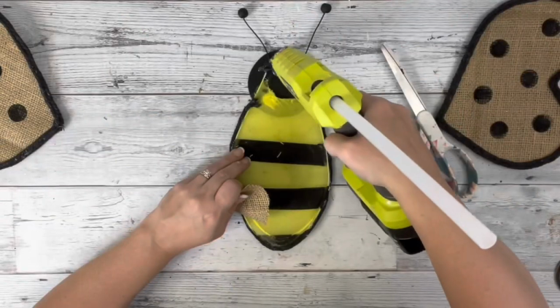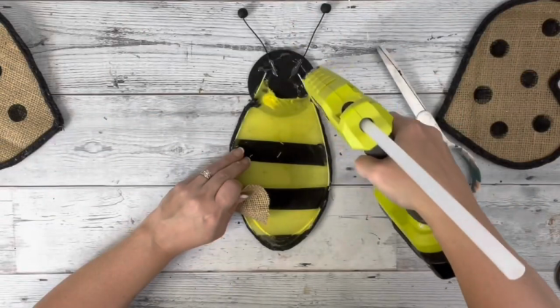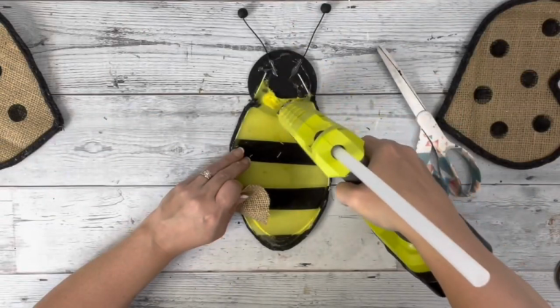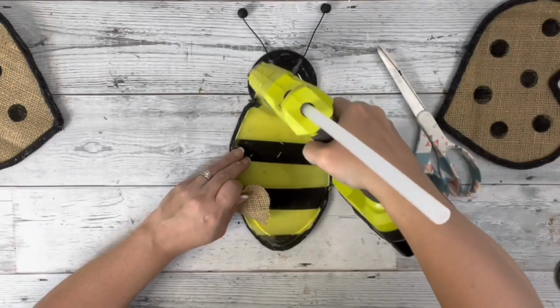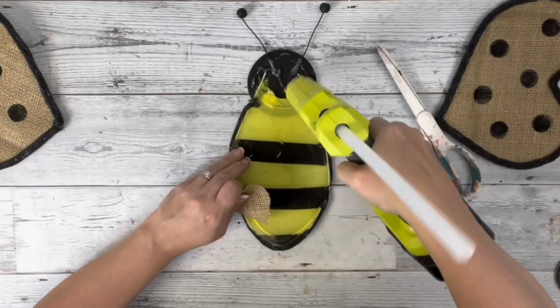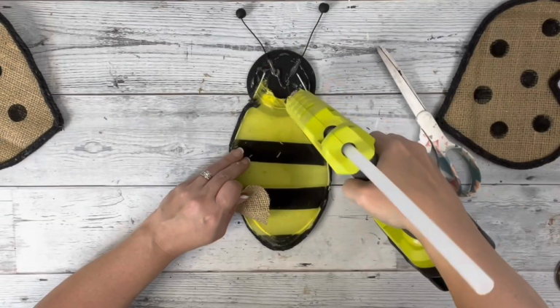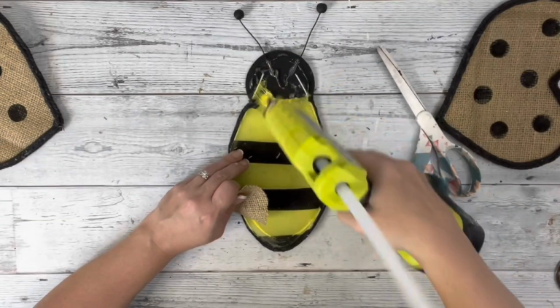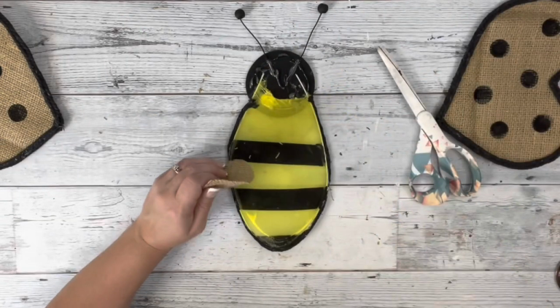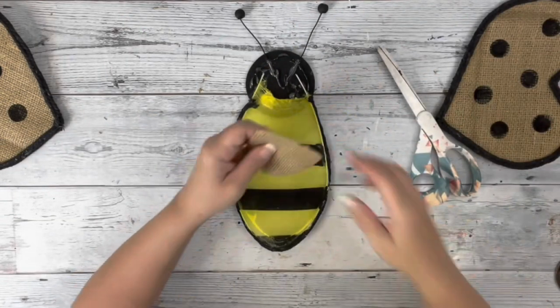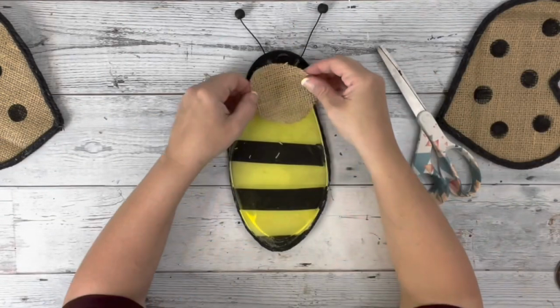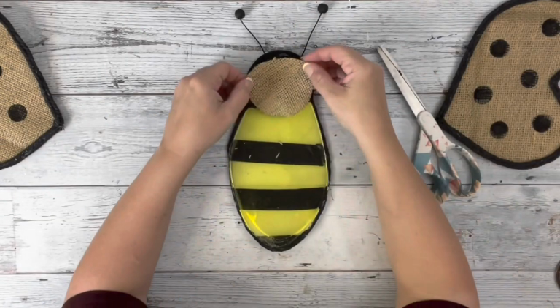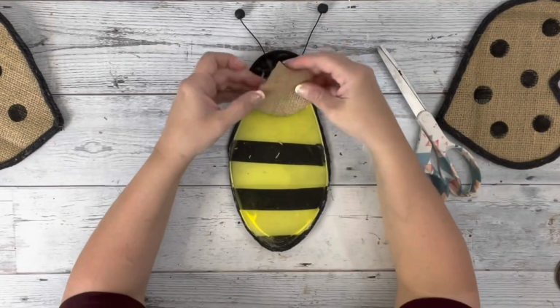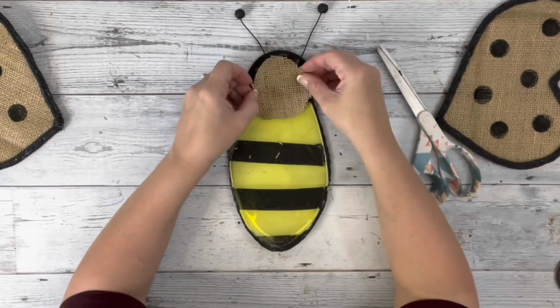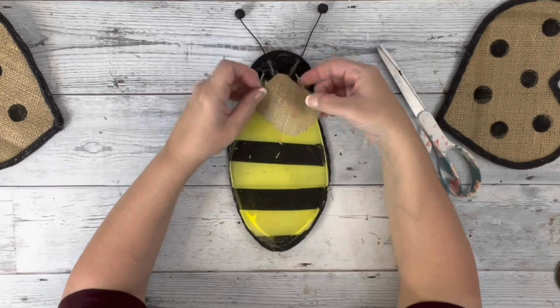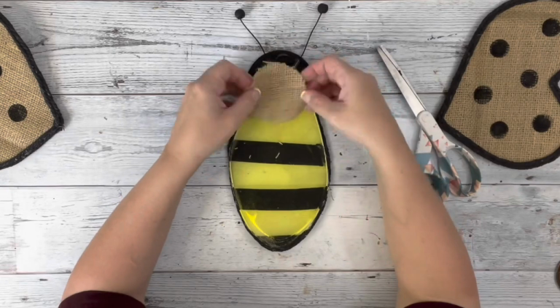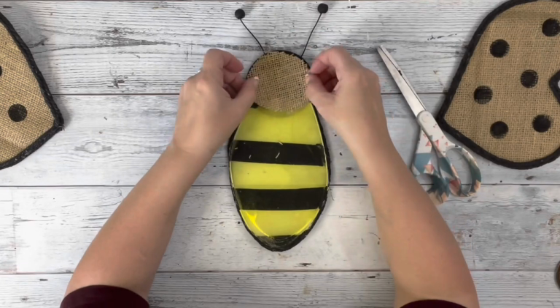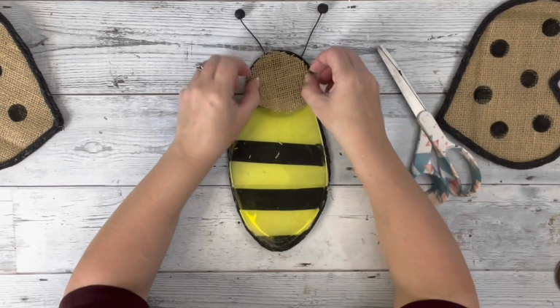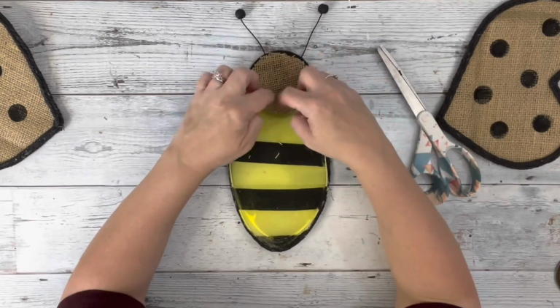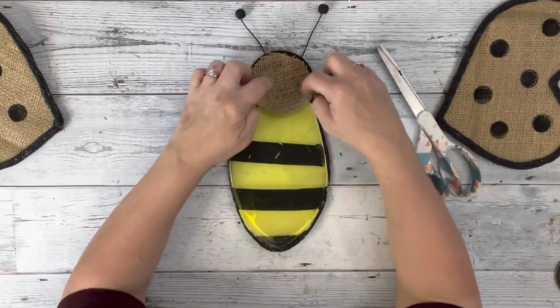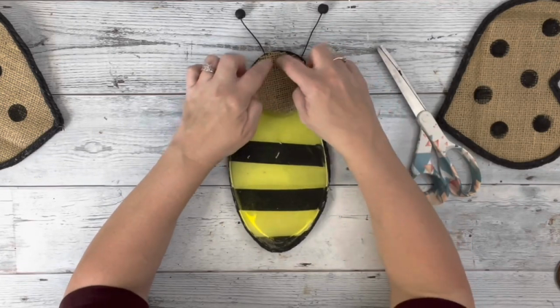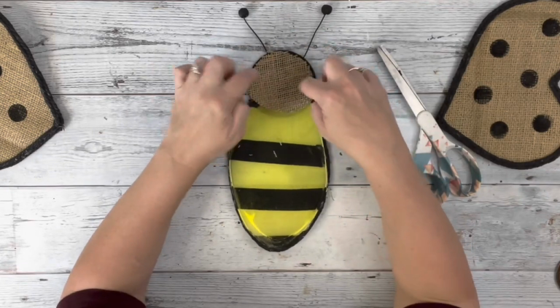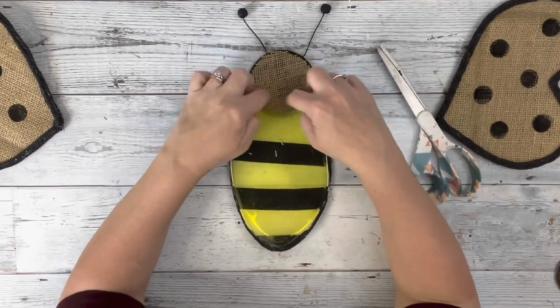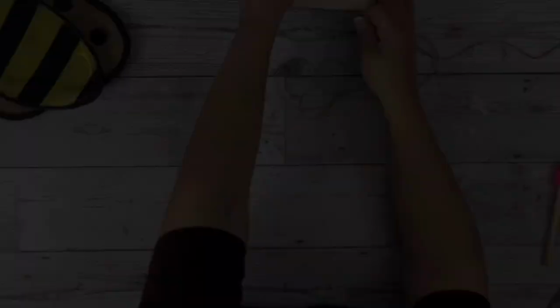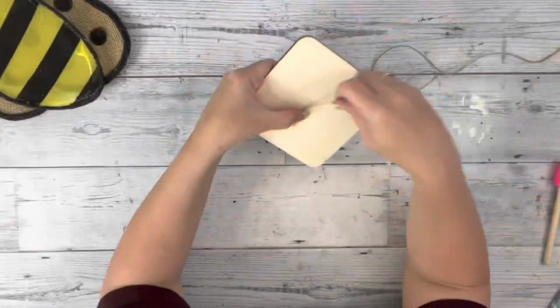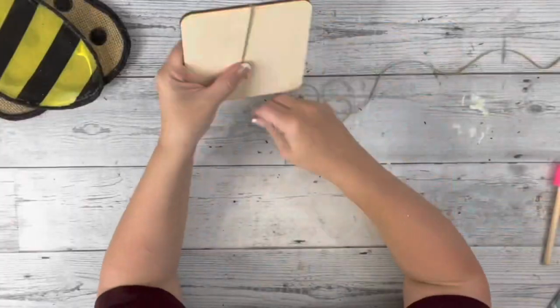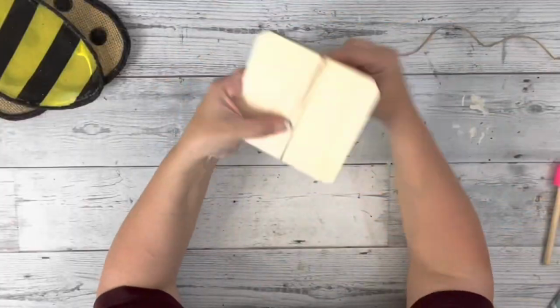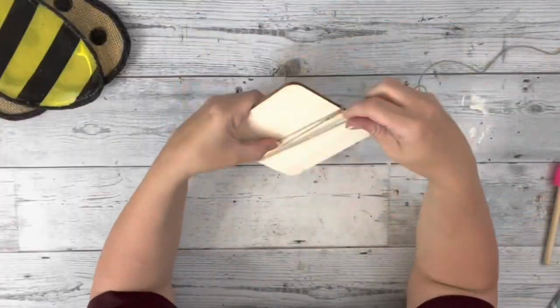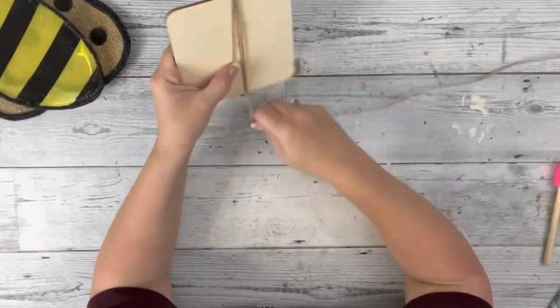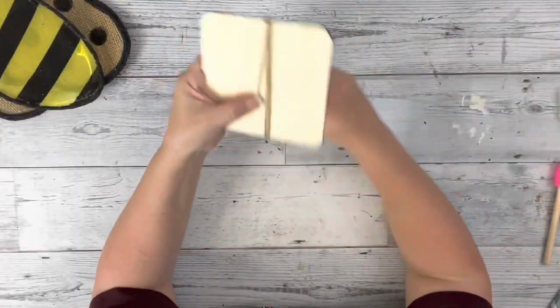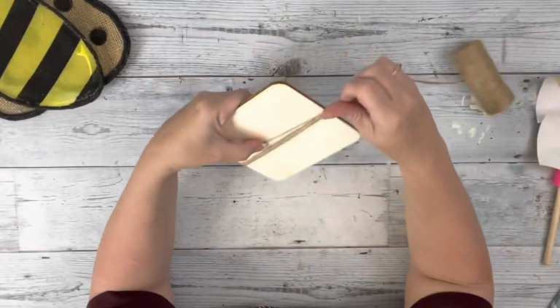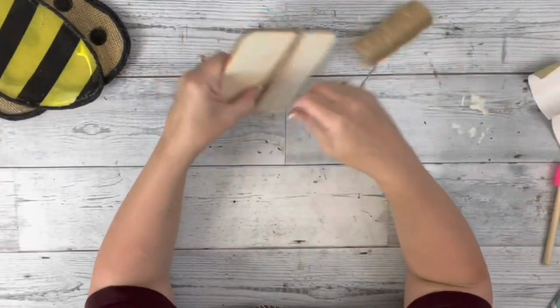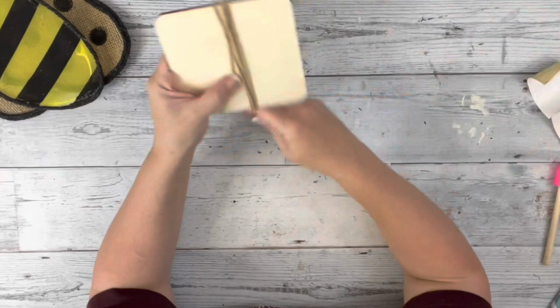Then I take another piece of burlap, cut it down to fit the back of the bee head, and just hot glue that down to cover all of that mess I made.